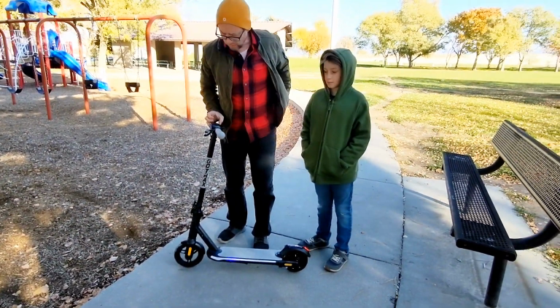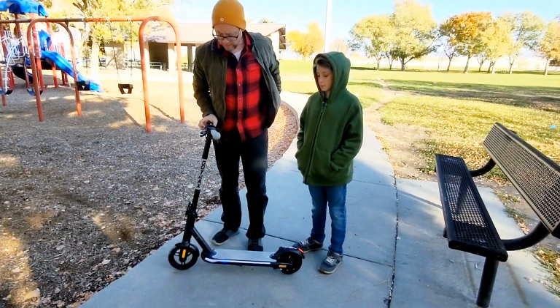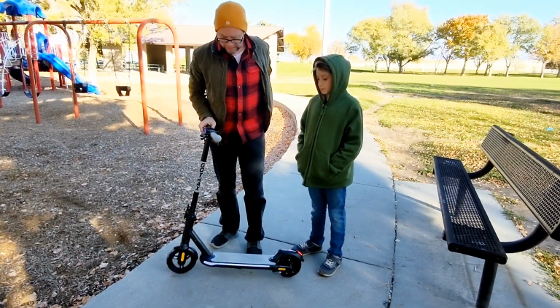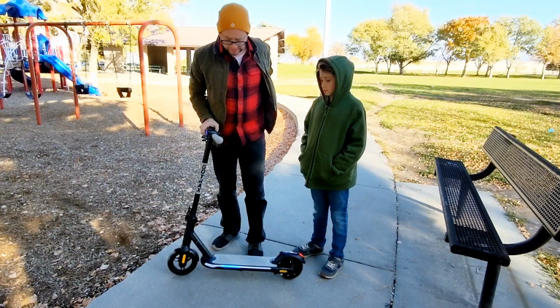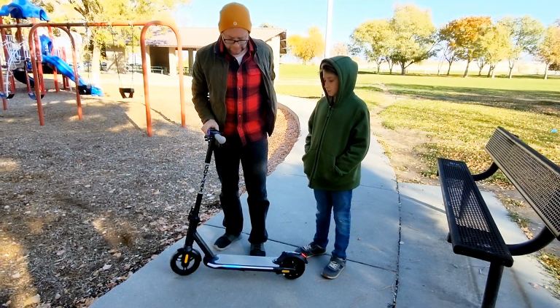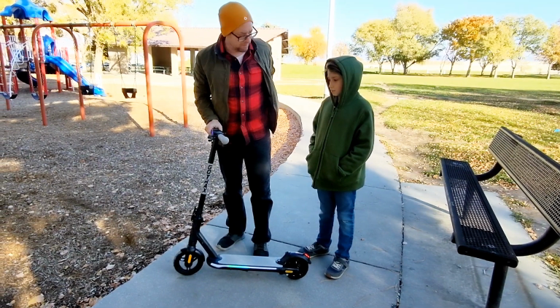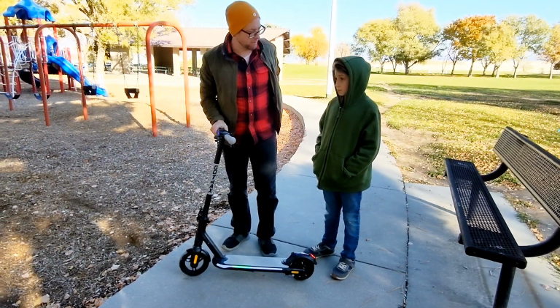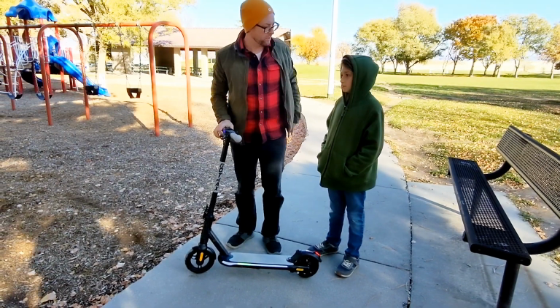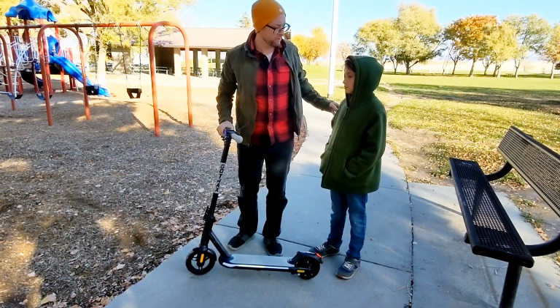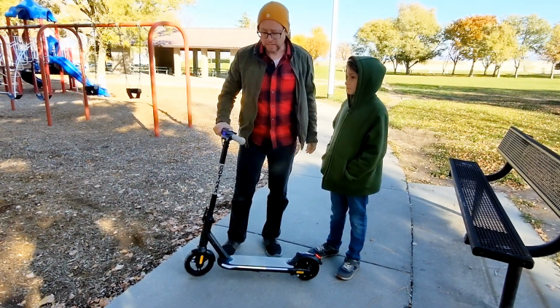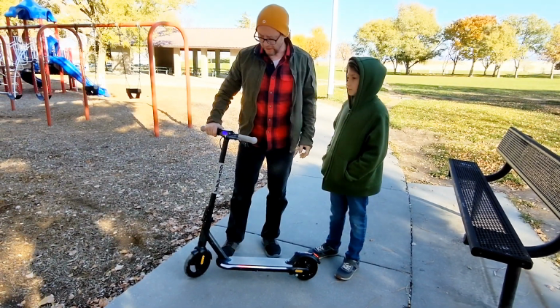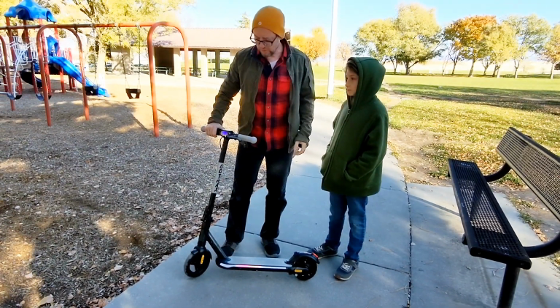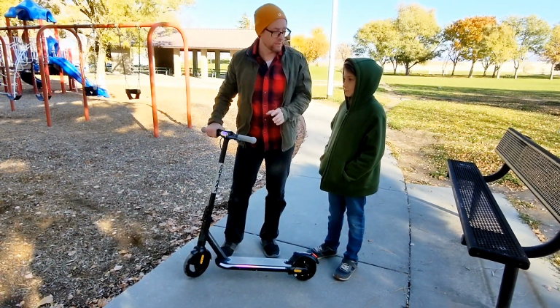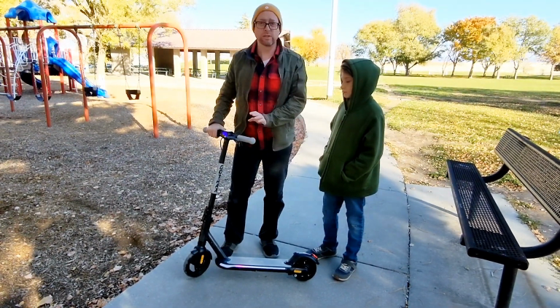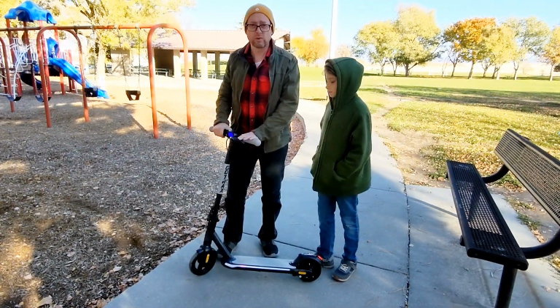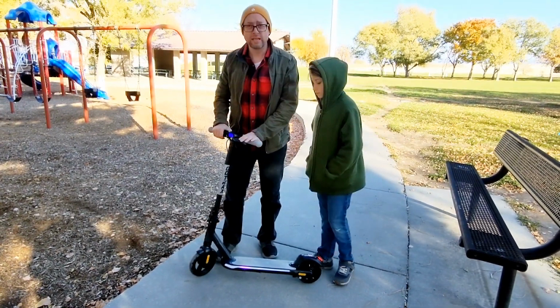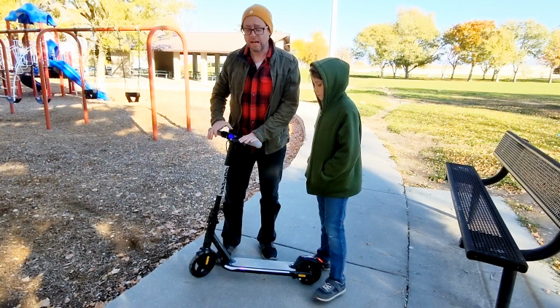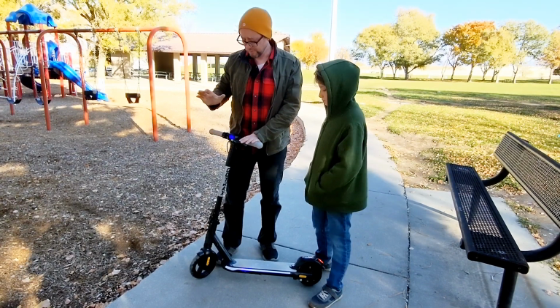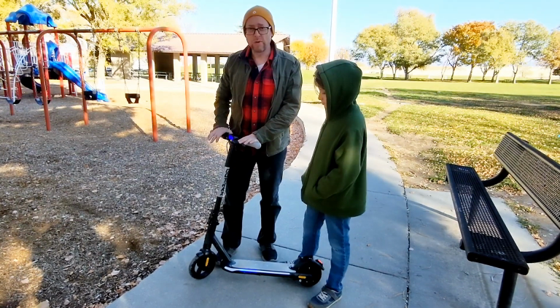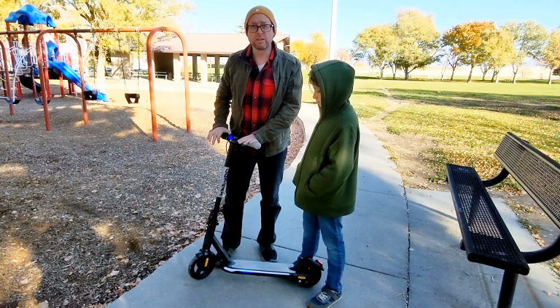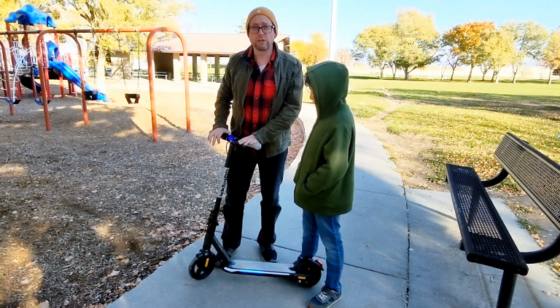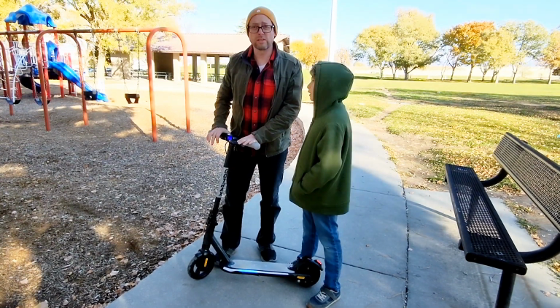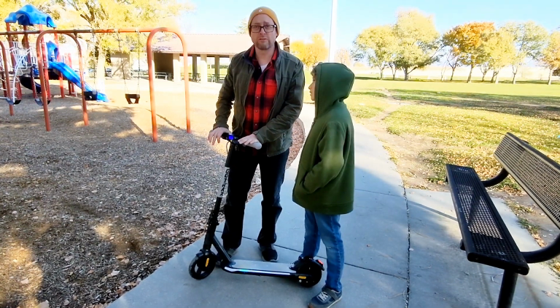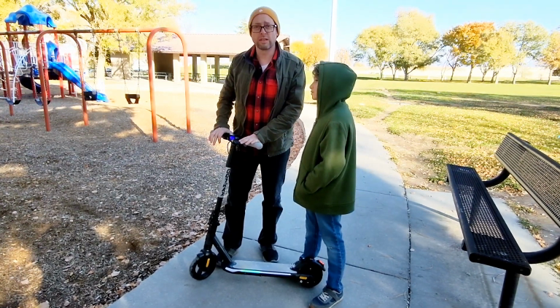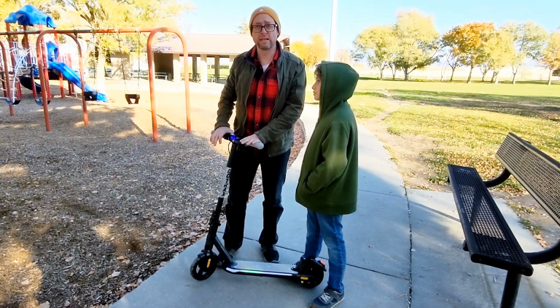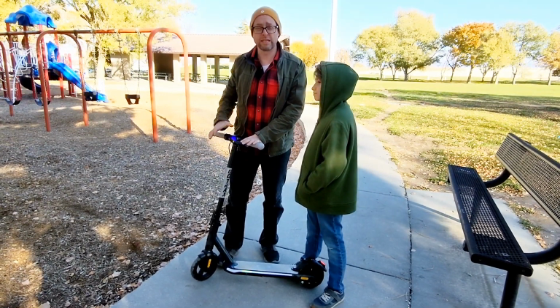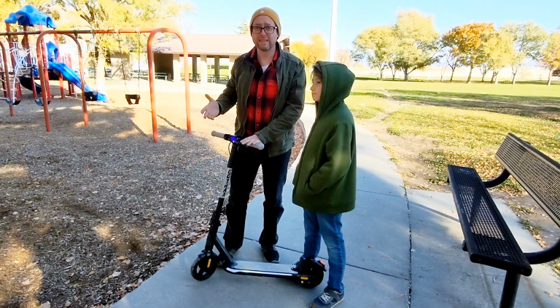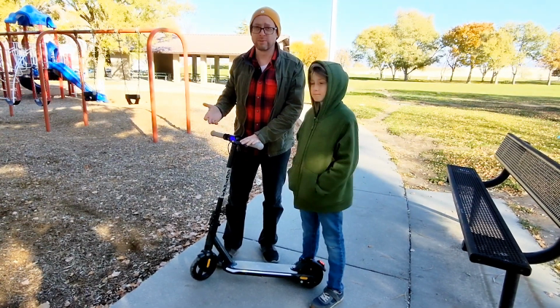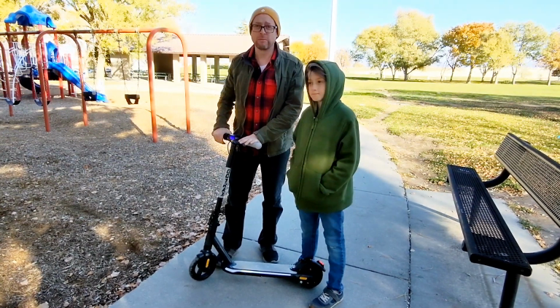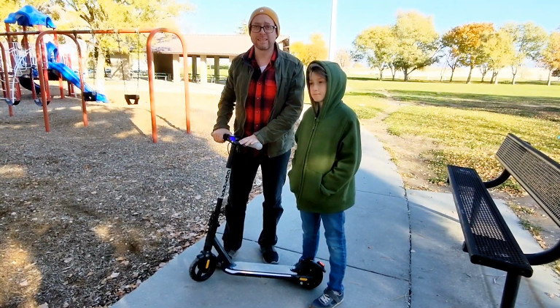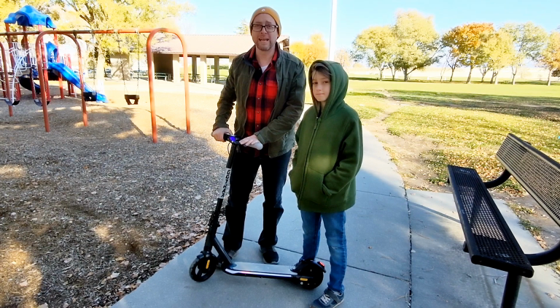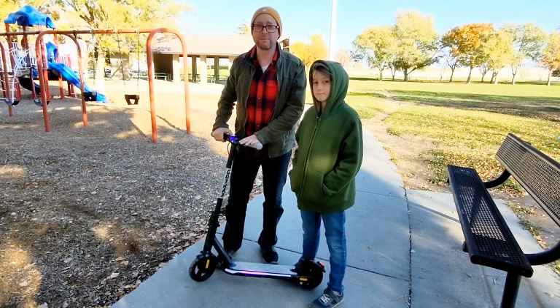My son has been playing with it for a few weeks and has really enjoyed it. So if you're looking for a great scooter for your kids, this one from Go Trax is highly recommended.